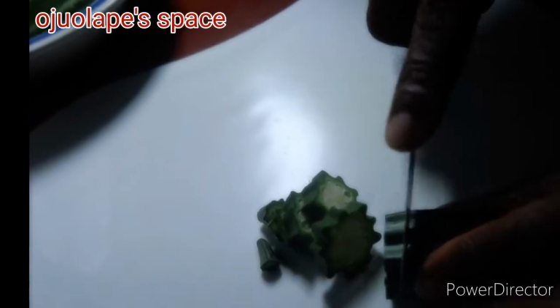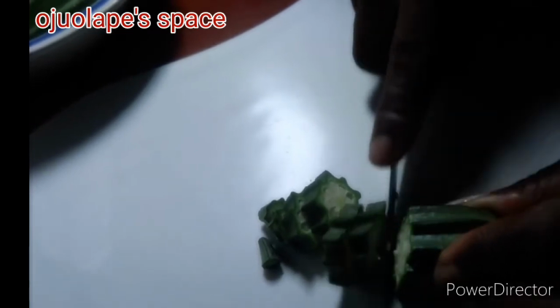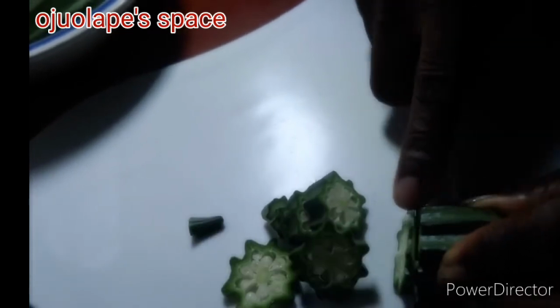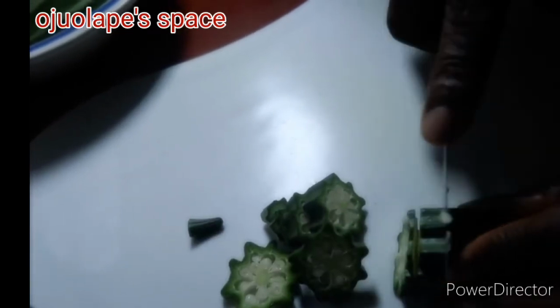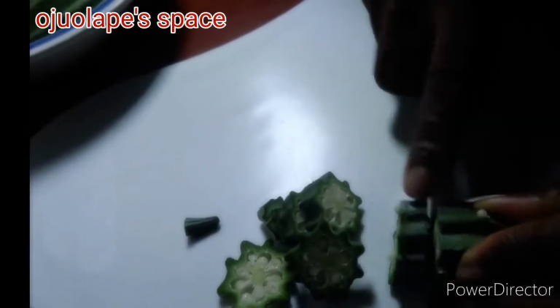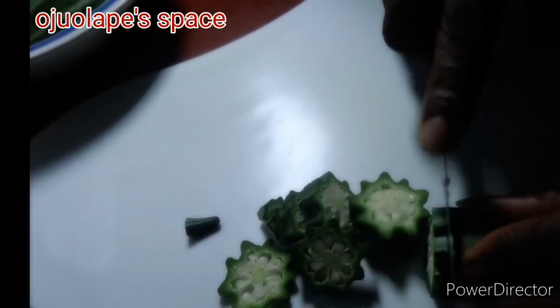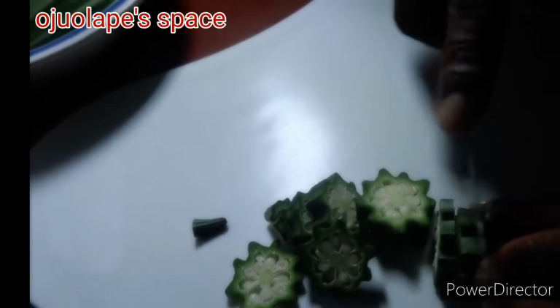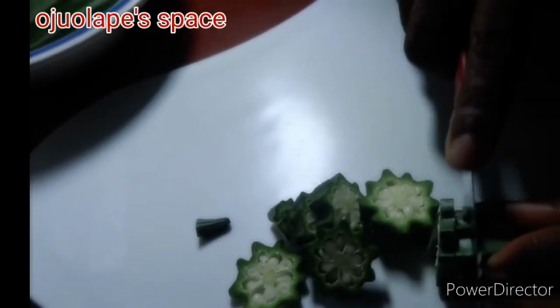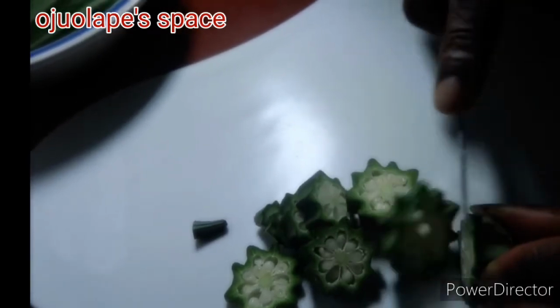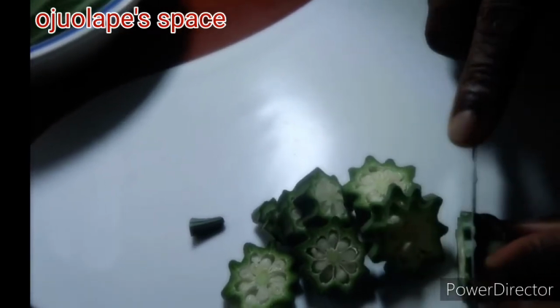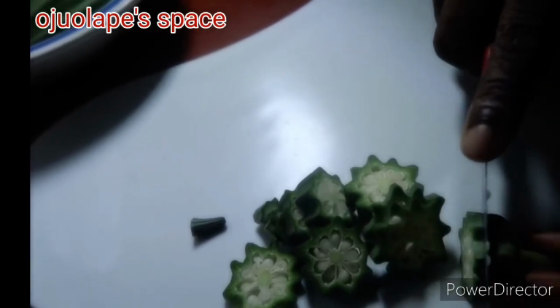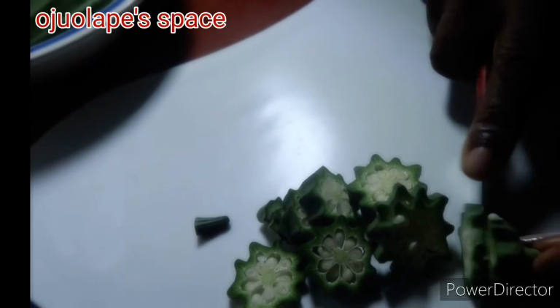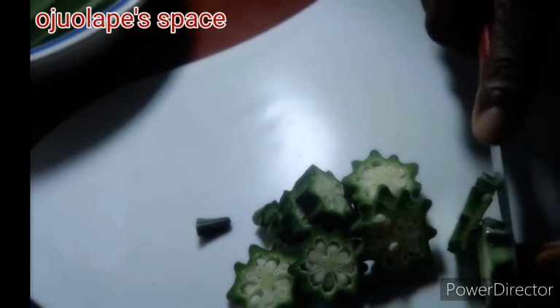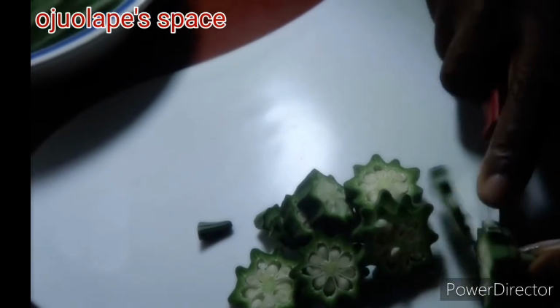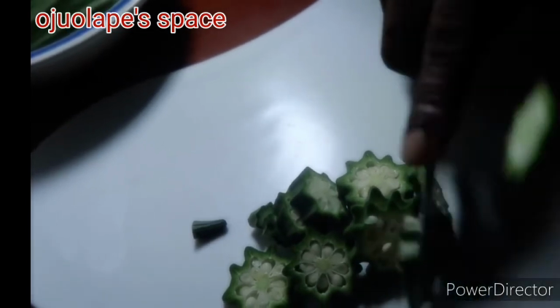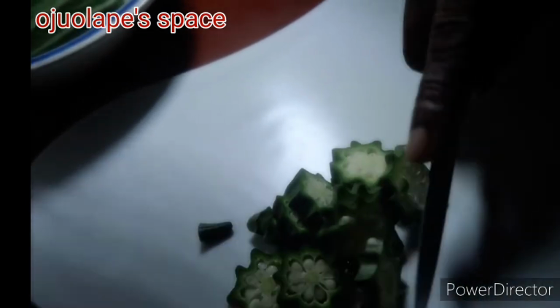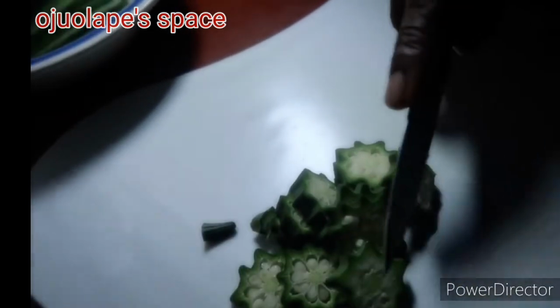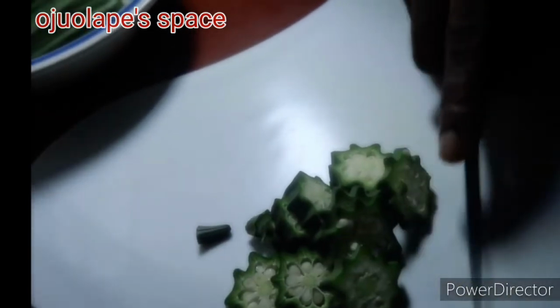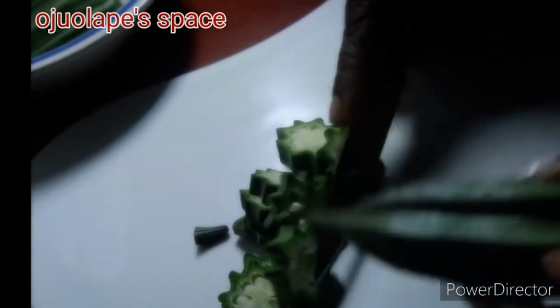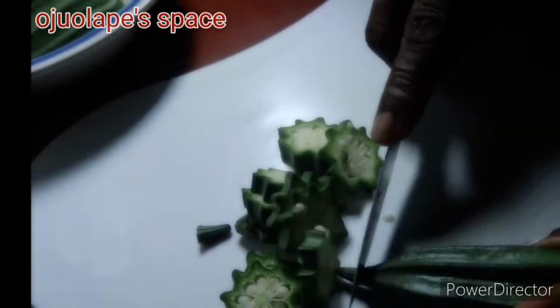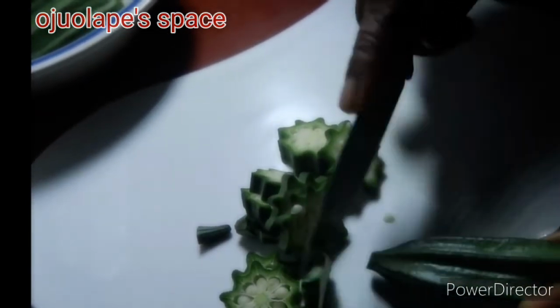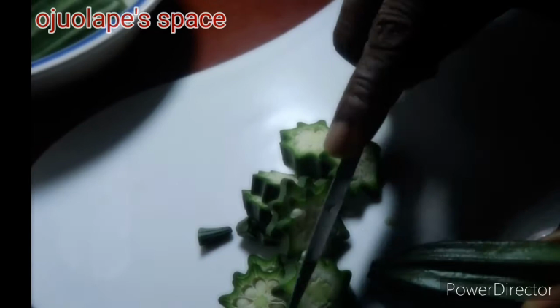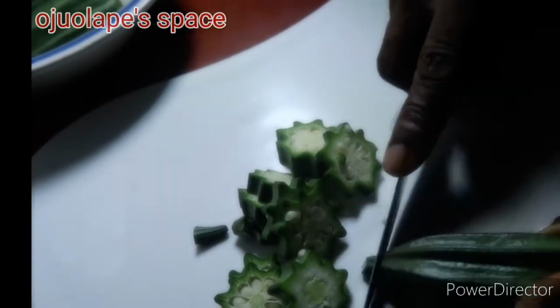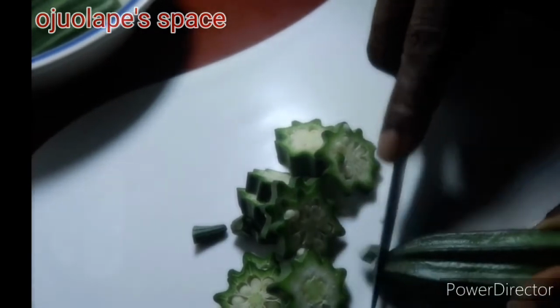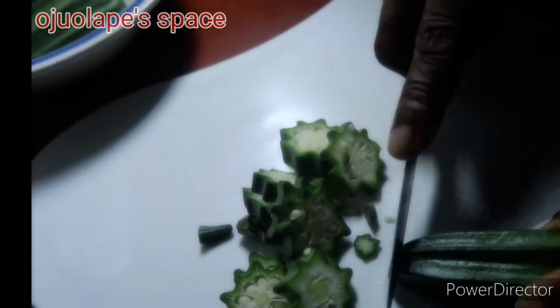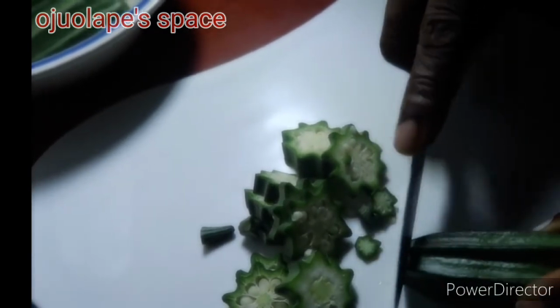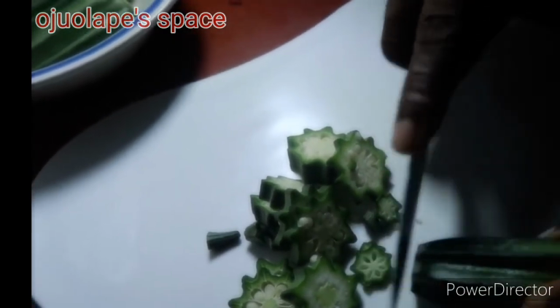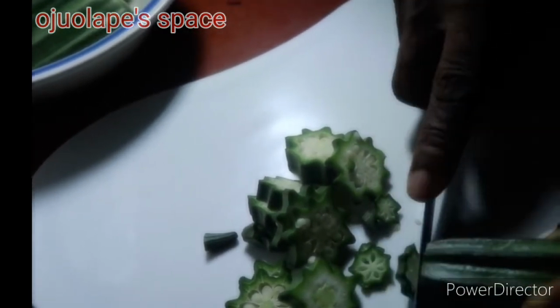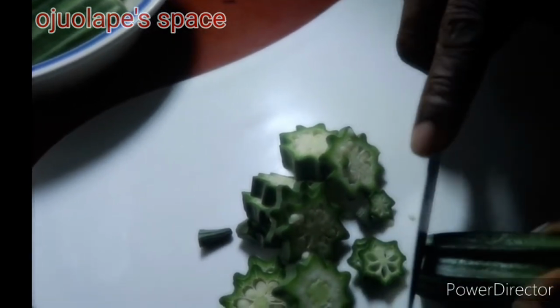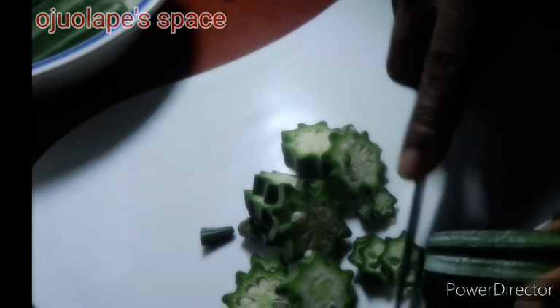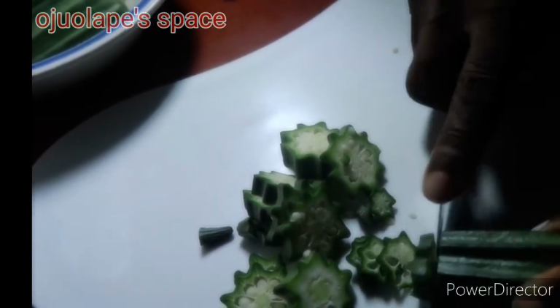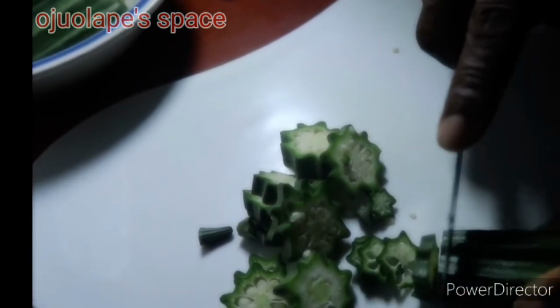Before I continue with the benefits of okra, you can see I'm dicing my okra. I'm making use of four ladyfingers, because four is enough — you don't take excess.